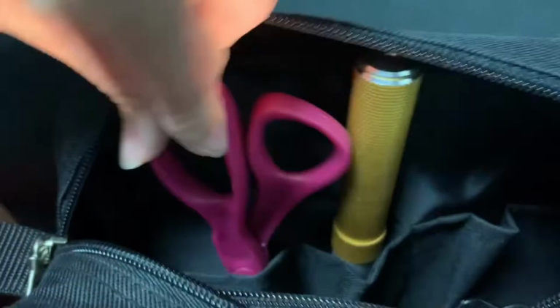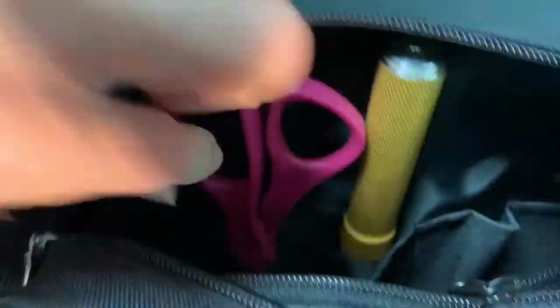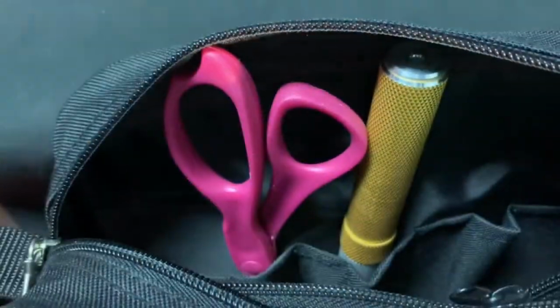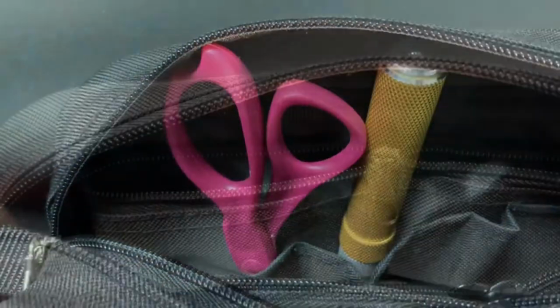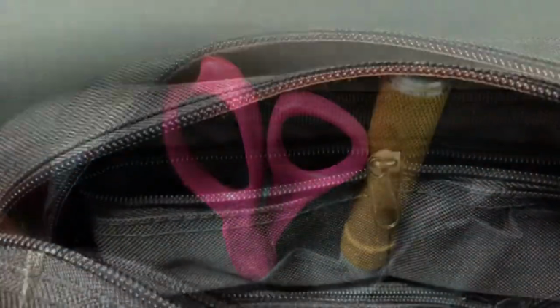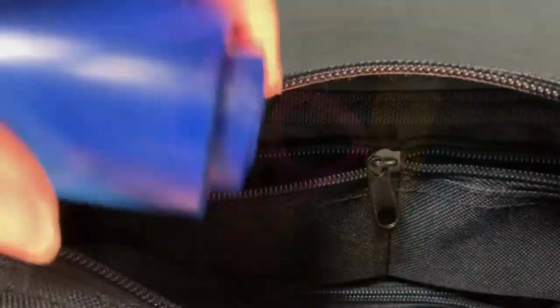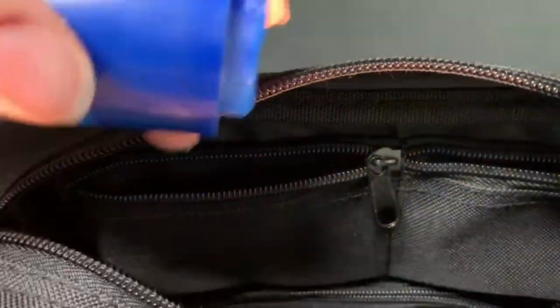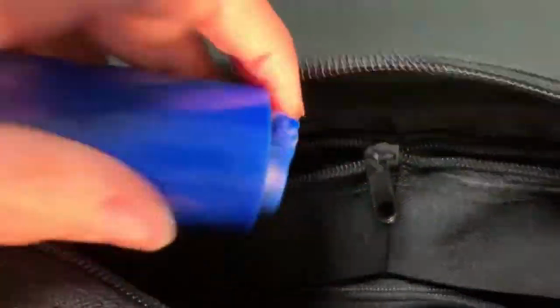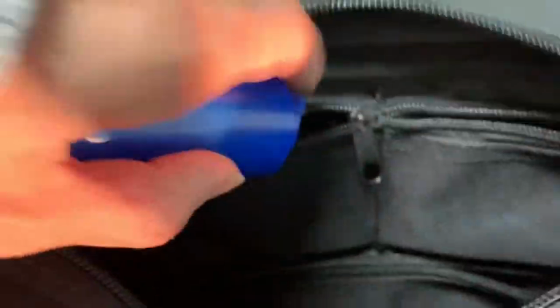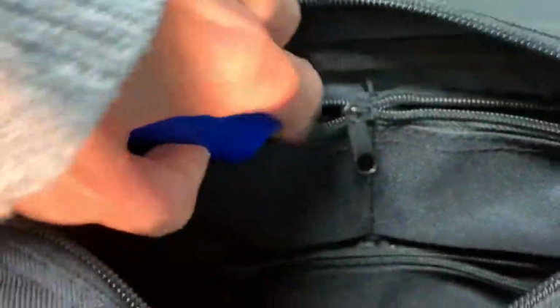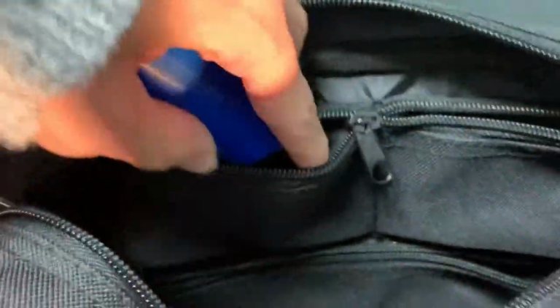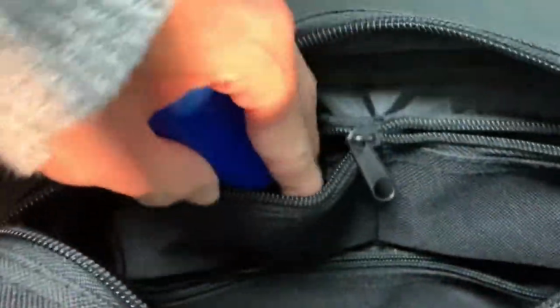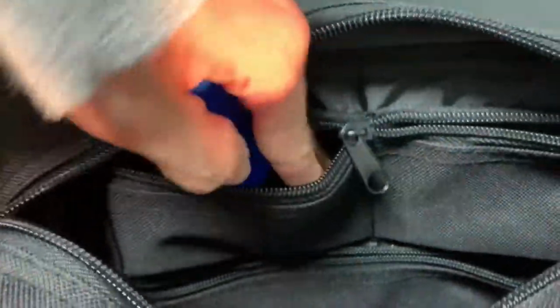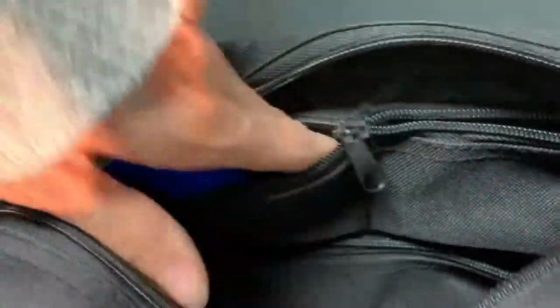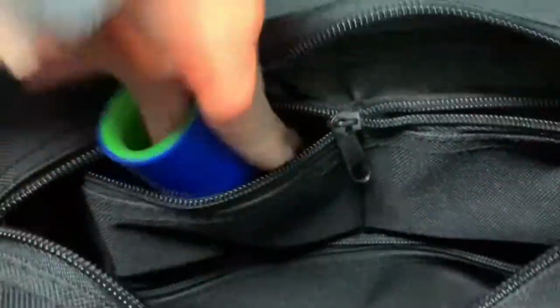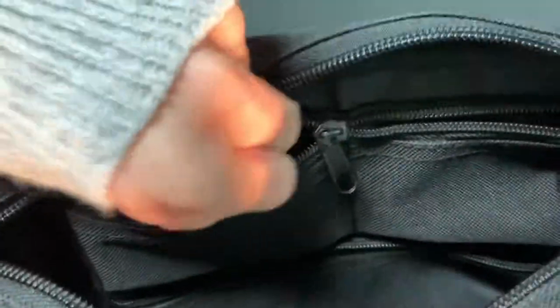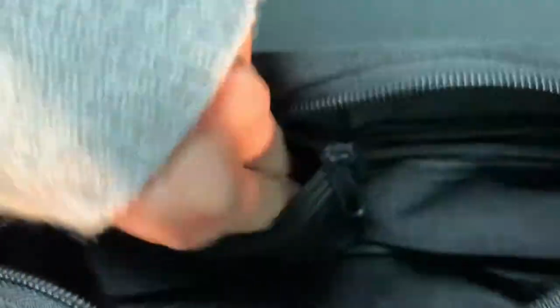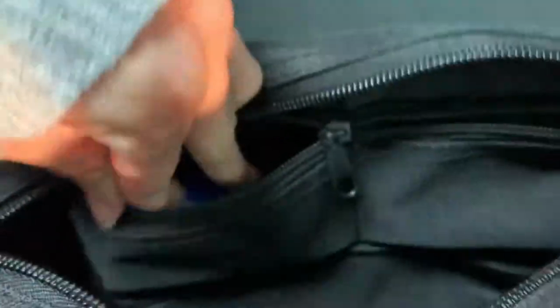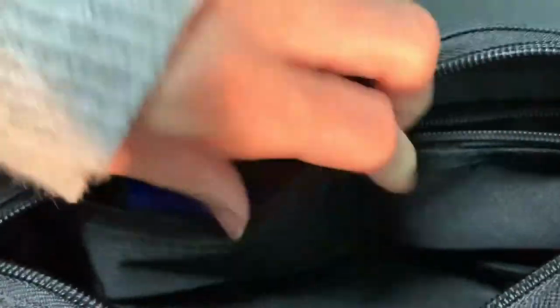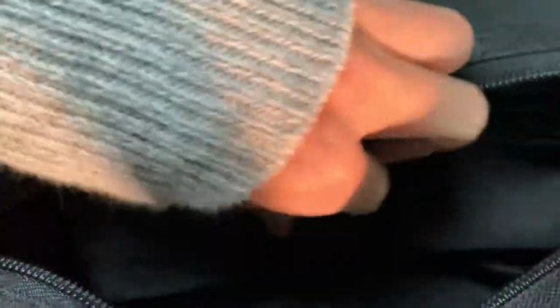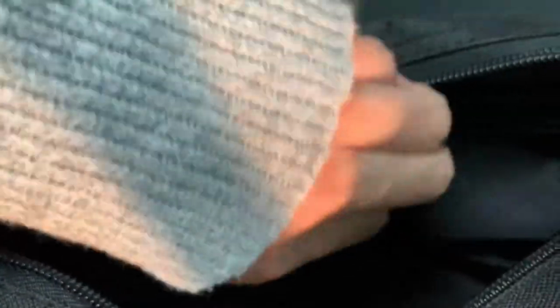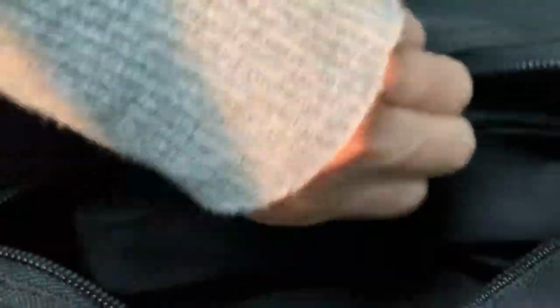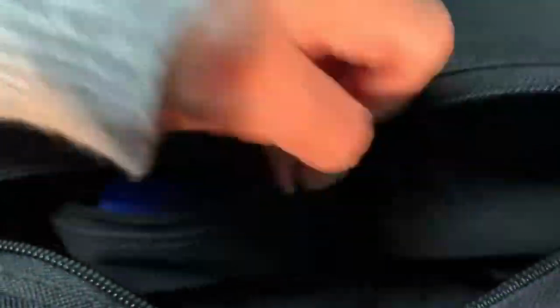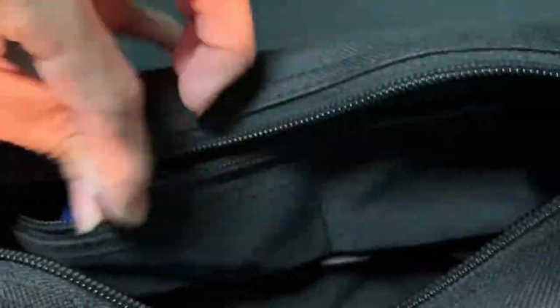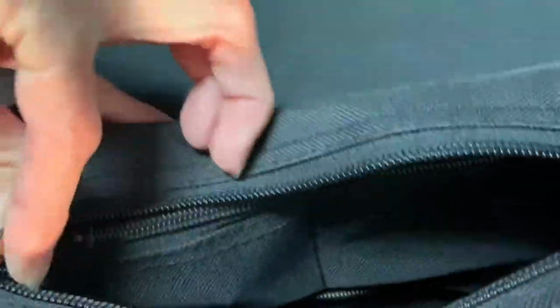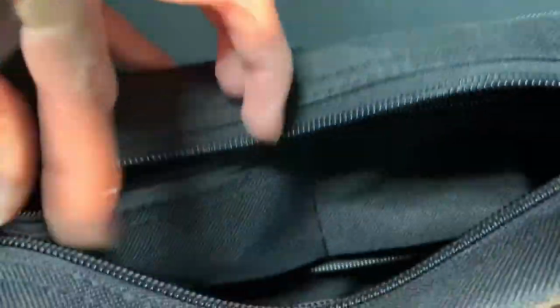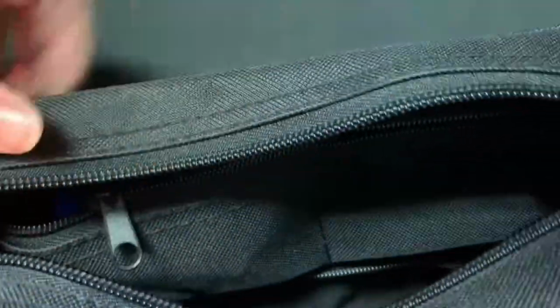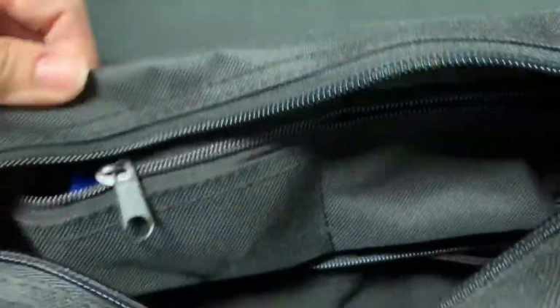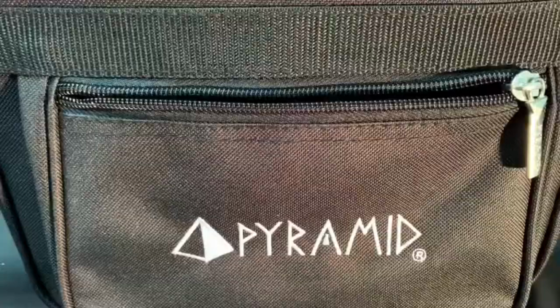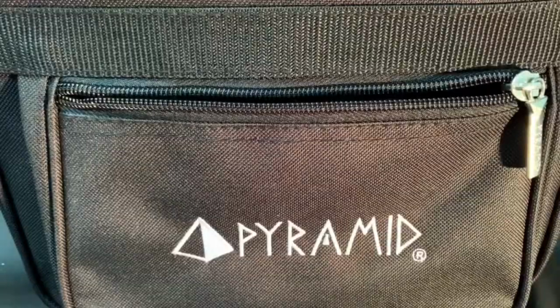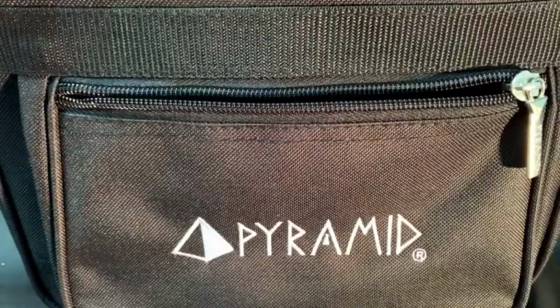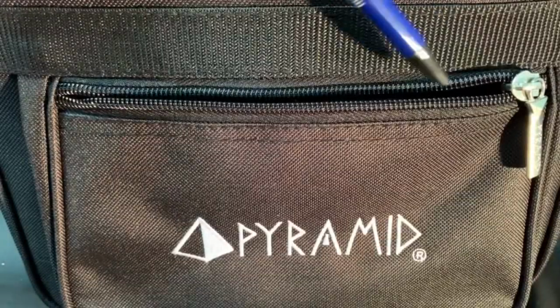There are also two small and one larger zippered compartments for storing smaller loose items like rosin powder, tape, inserts, and other items.